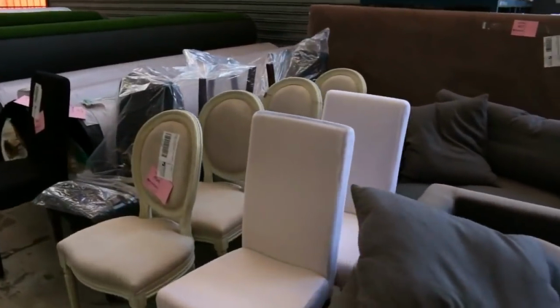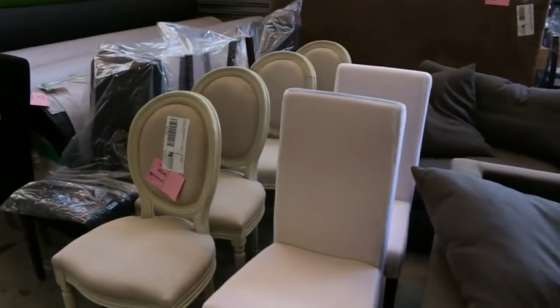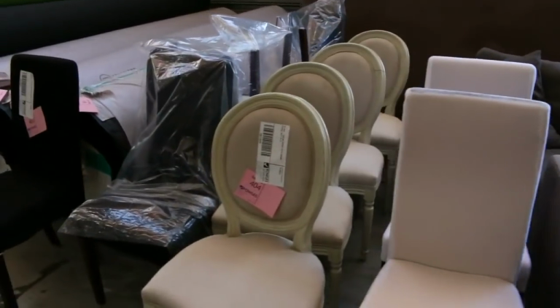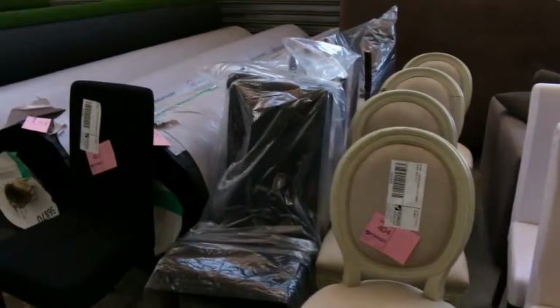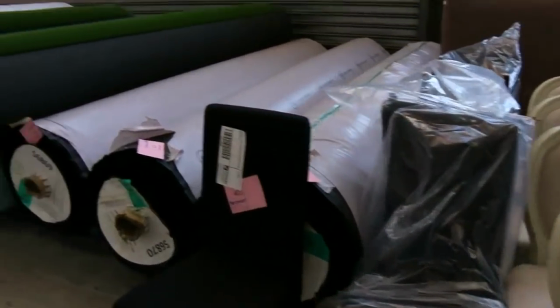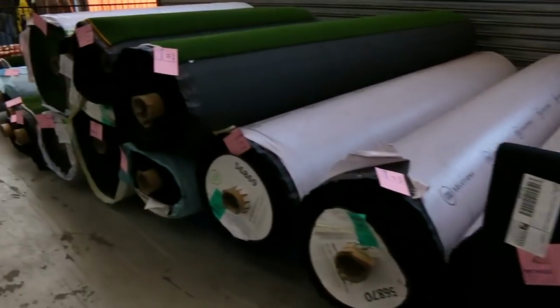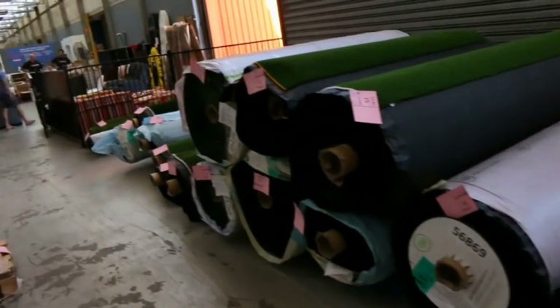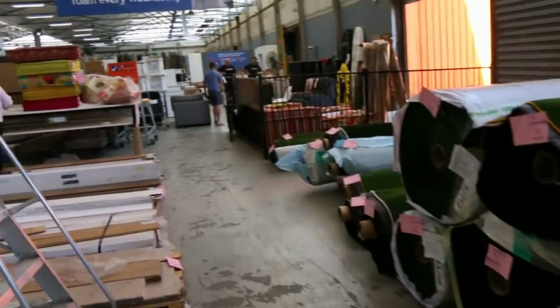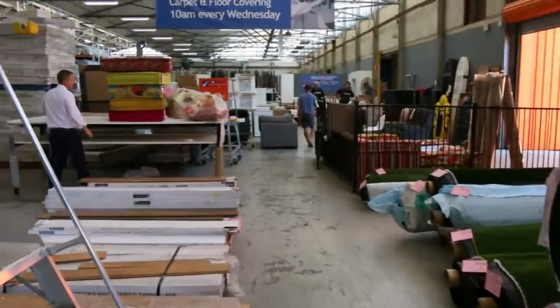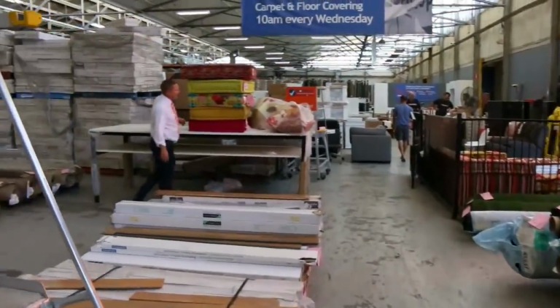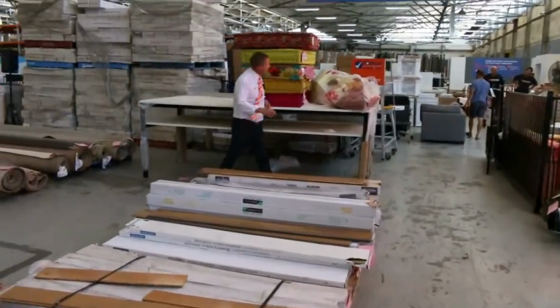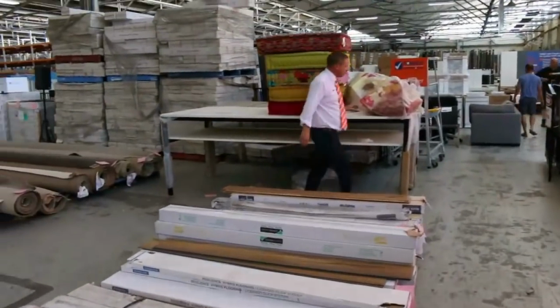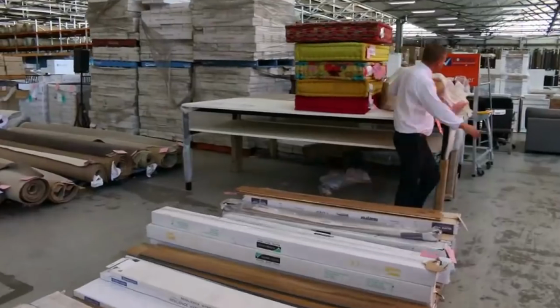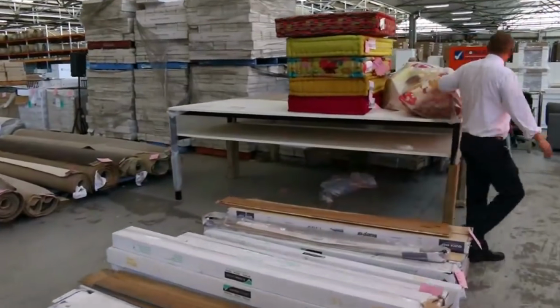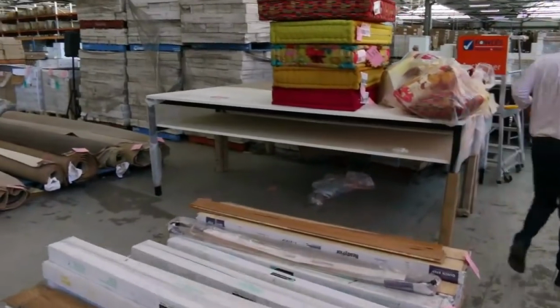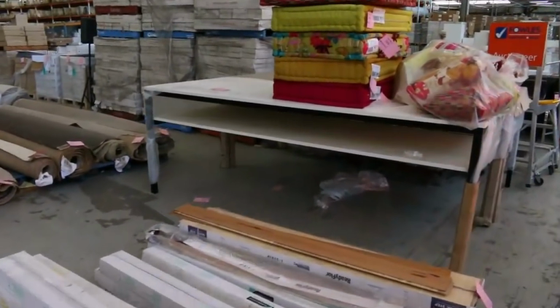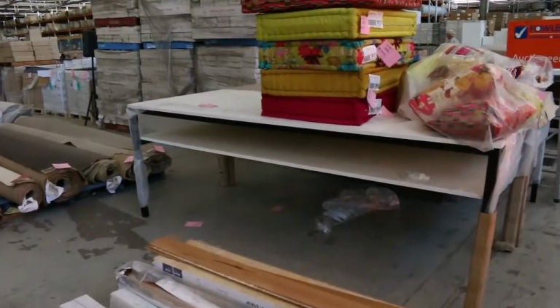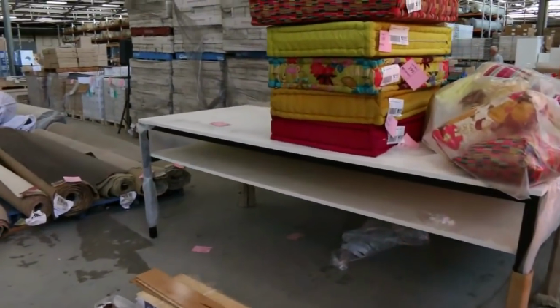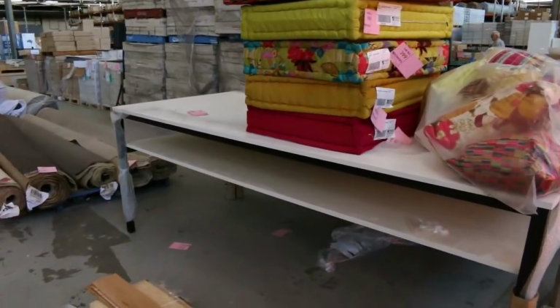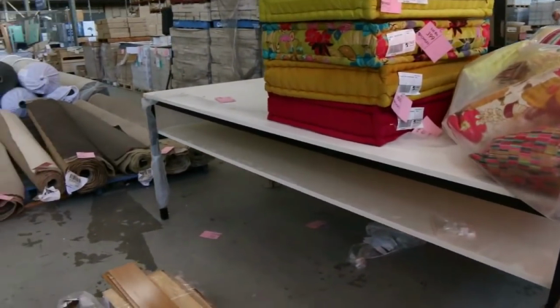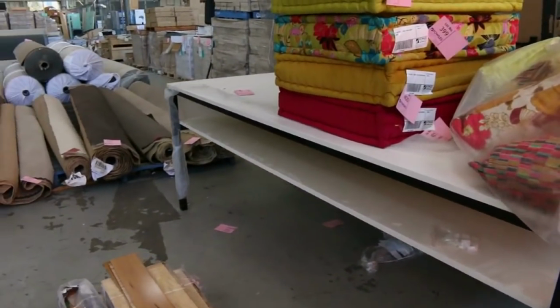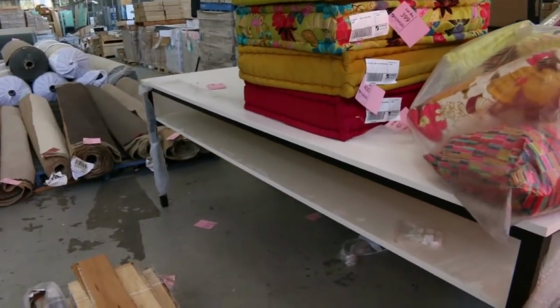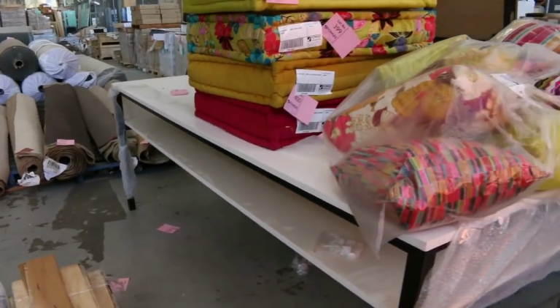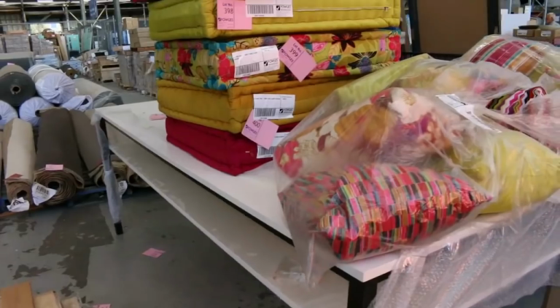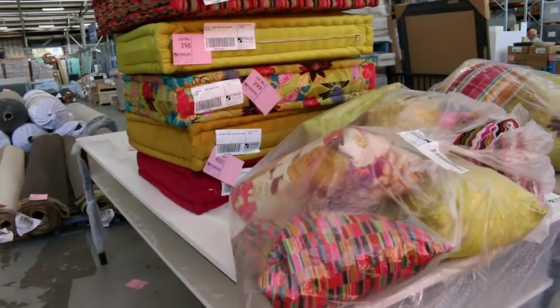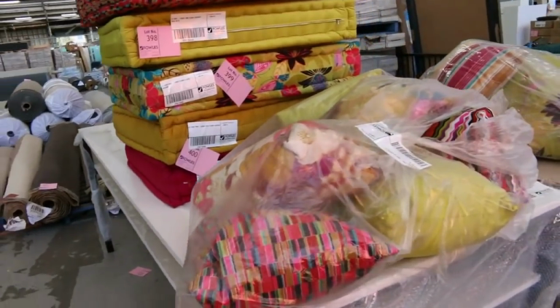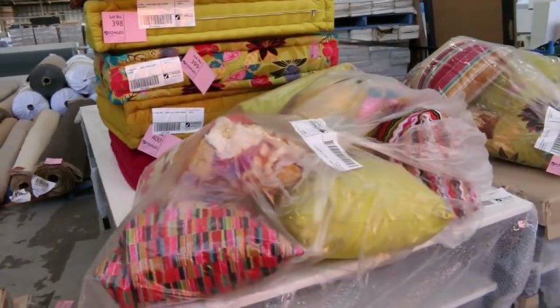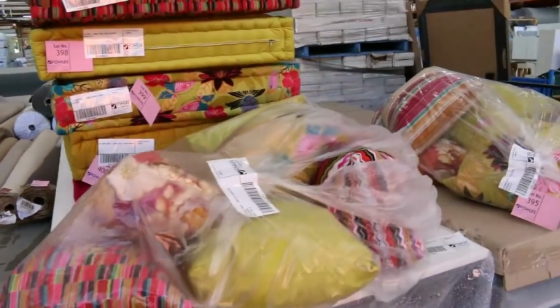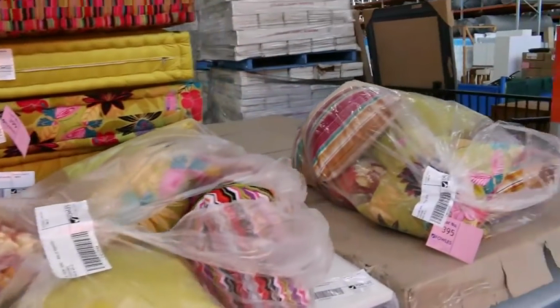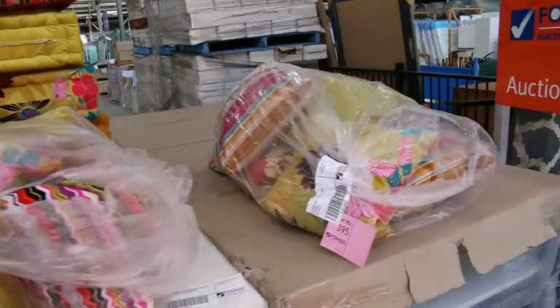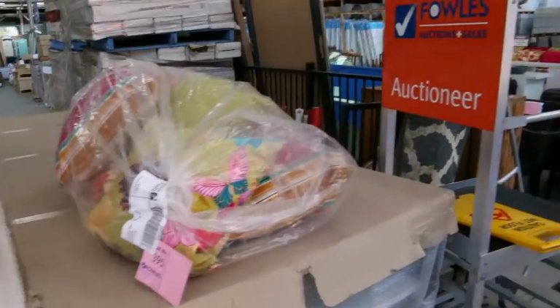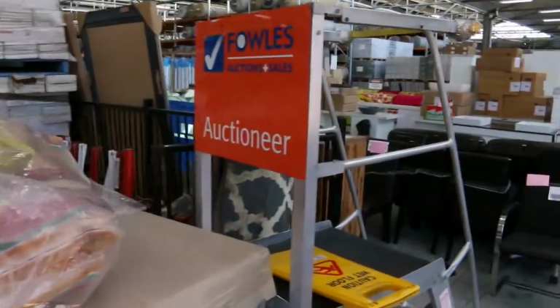Have a look at these — amazing great big bar tables. Two of those available. Heaps of multi-stripe and multi-coloured cushions as well, and some really nice gear.